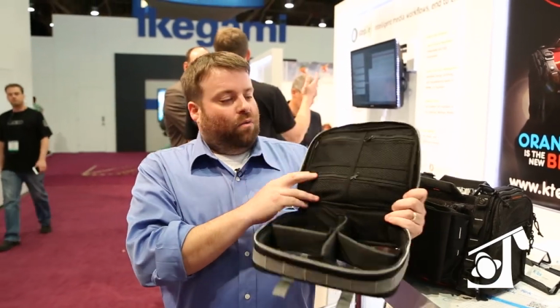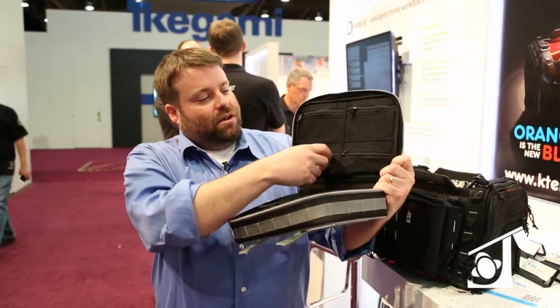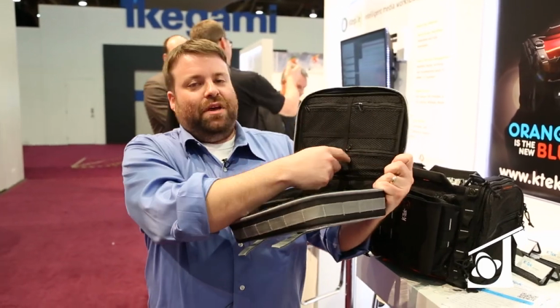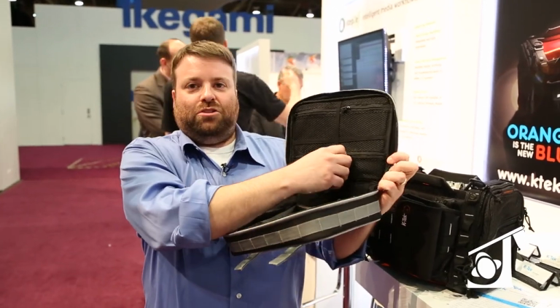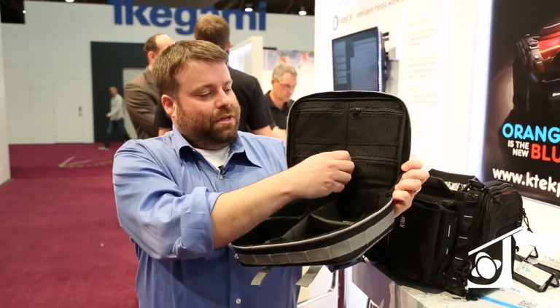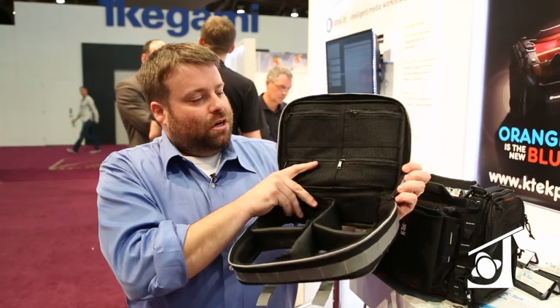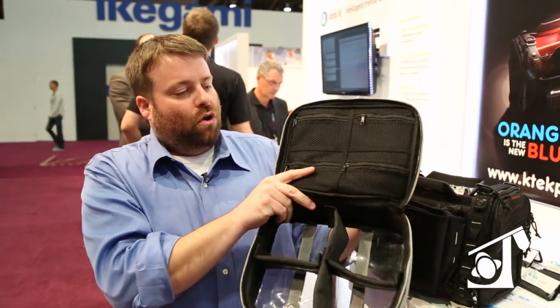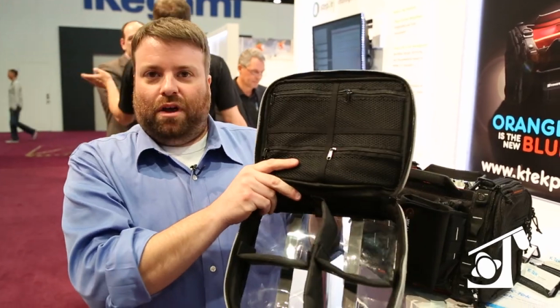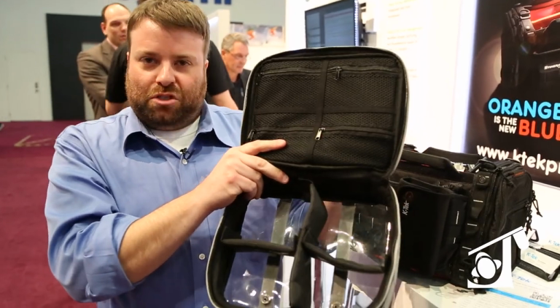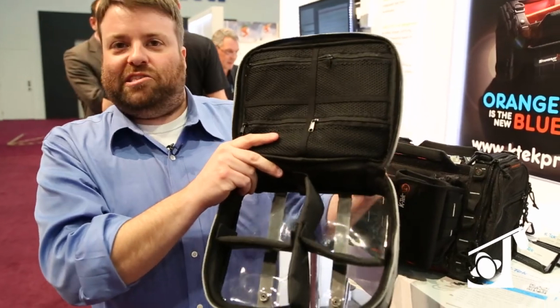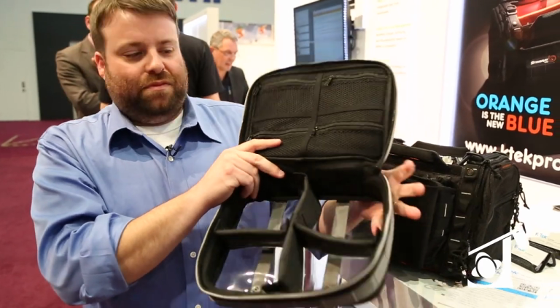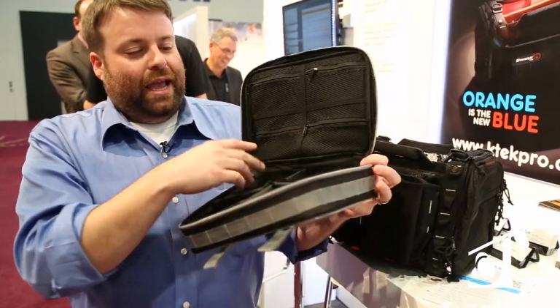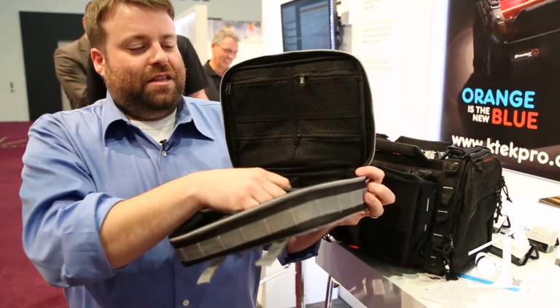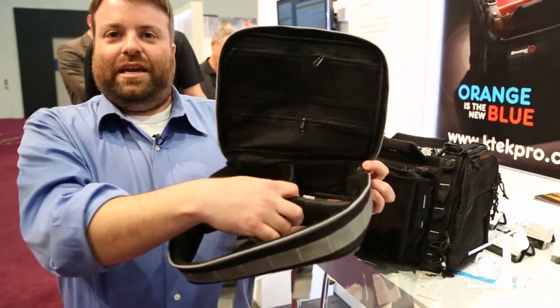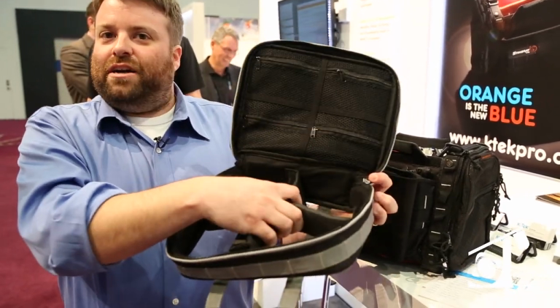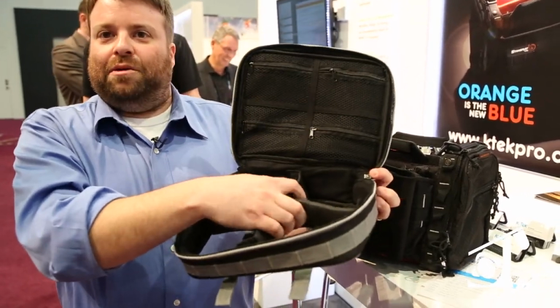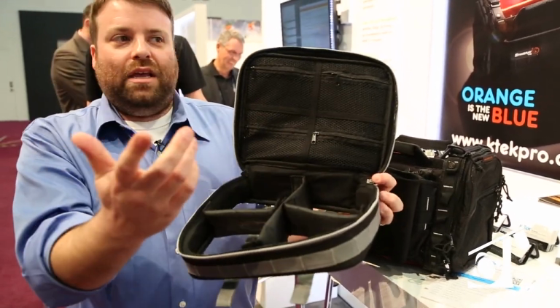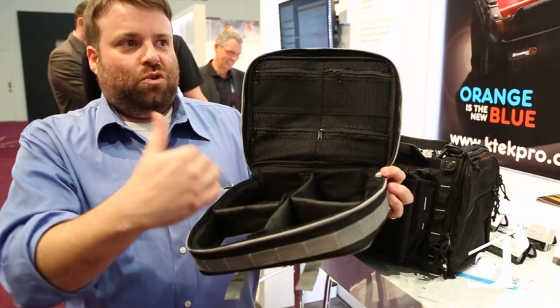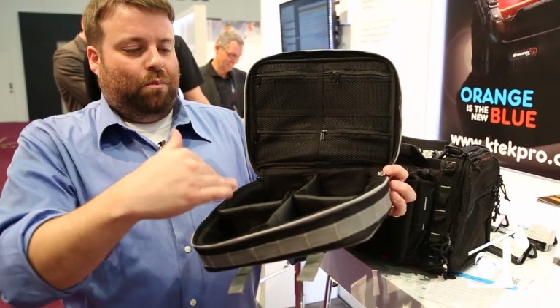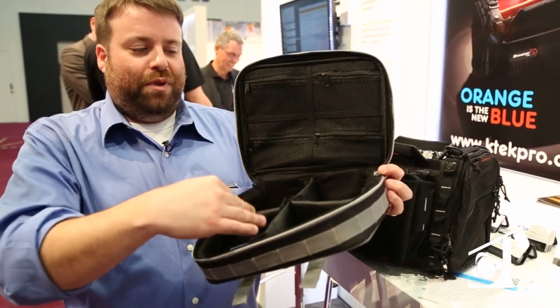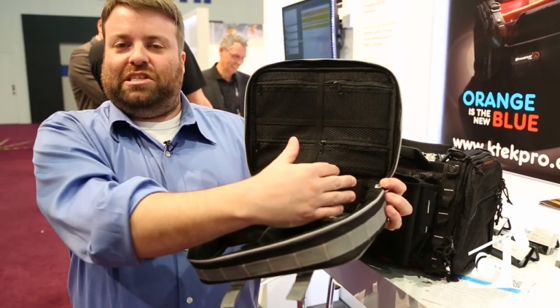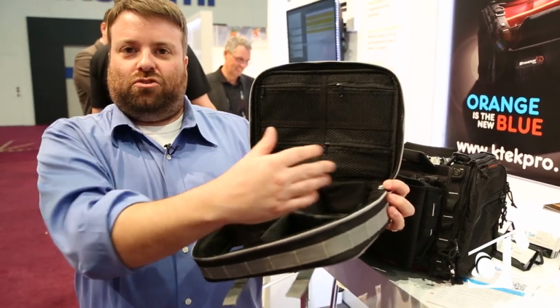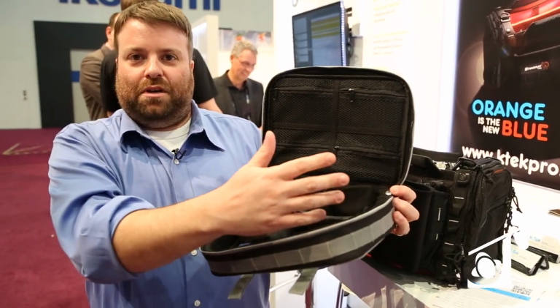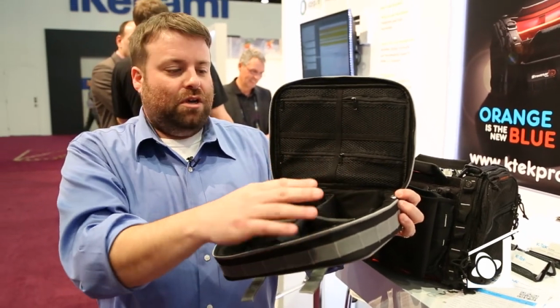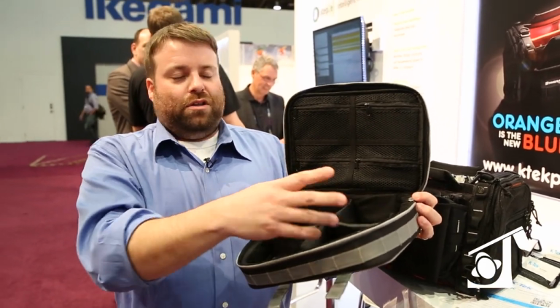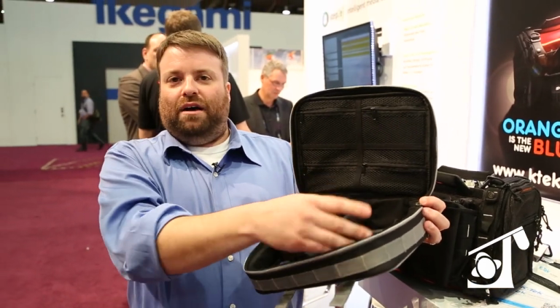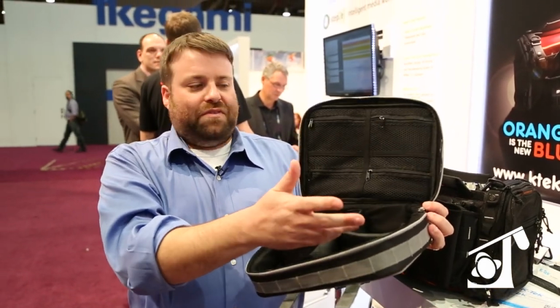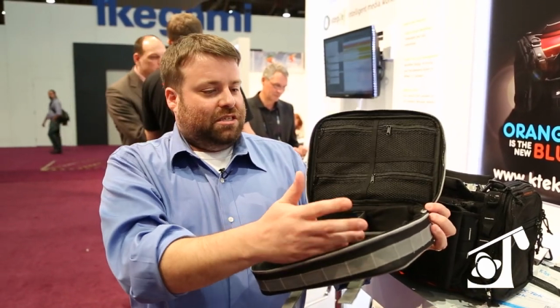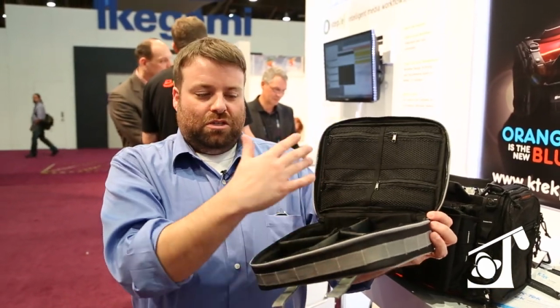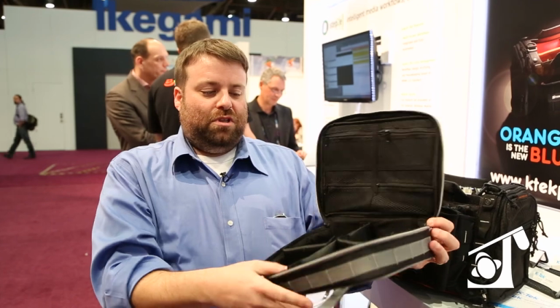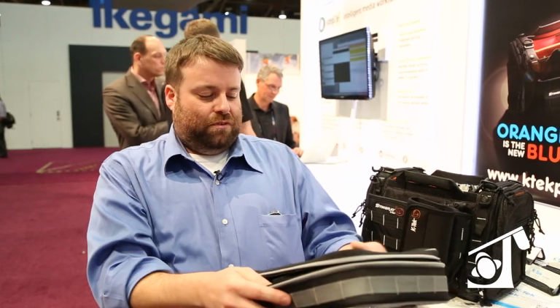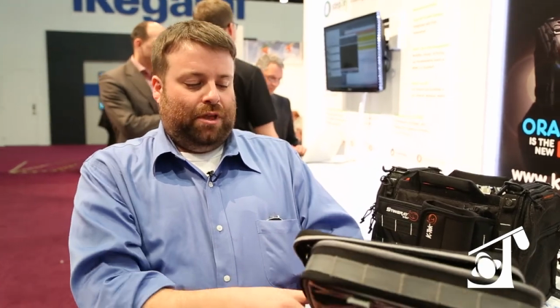all you need to do is look on the inside and see what you have in there. We also have mesh pouches up here to hold small stuff, and these padded dividers can come out in case you want to put bigger receivers, transmitters, lavs and lav cases. So it's really a universal thing.